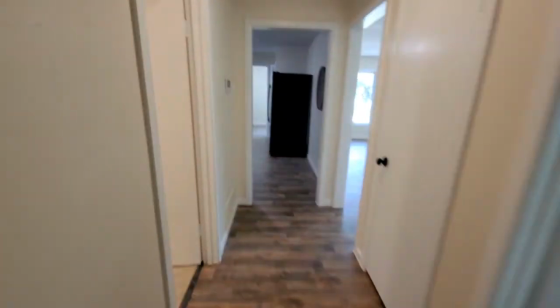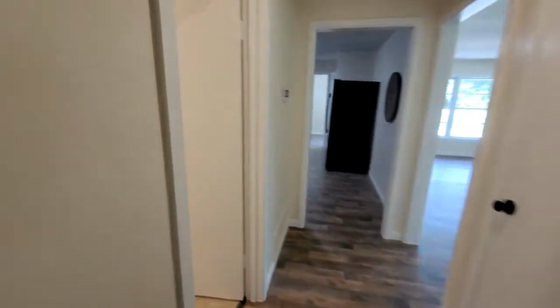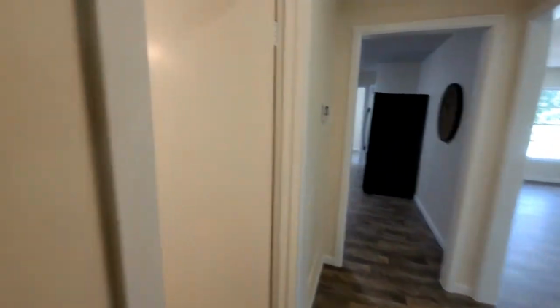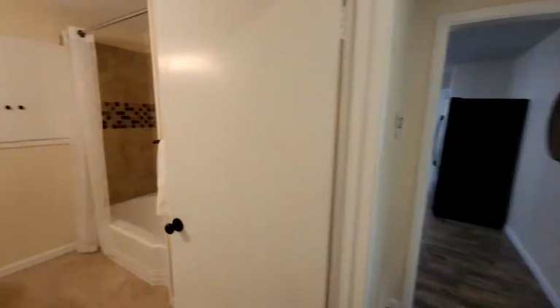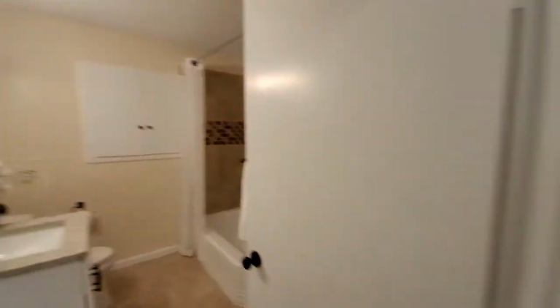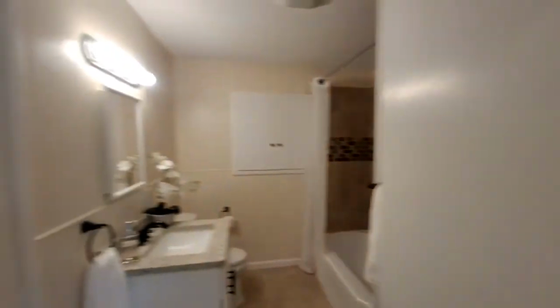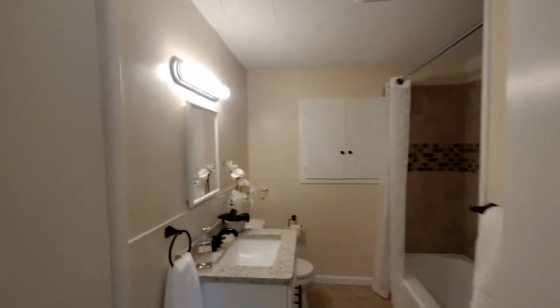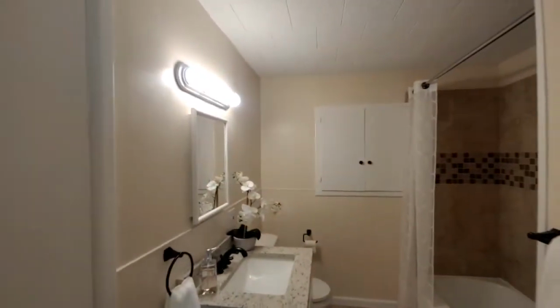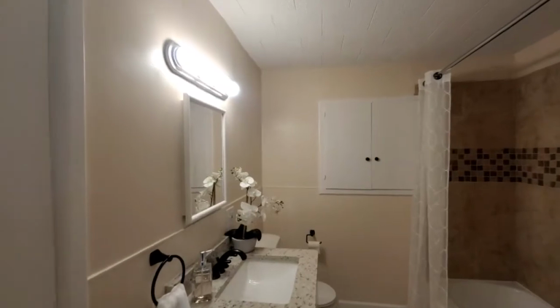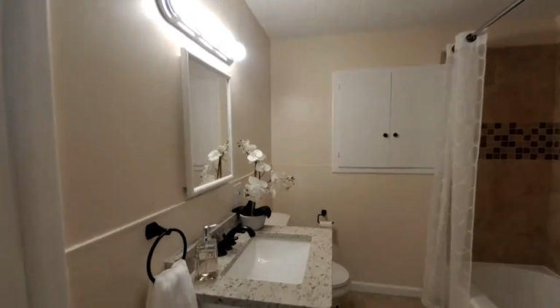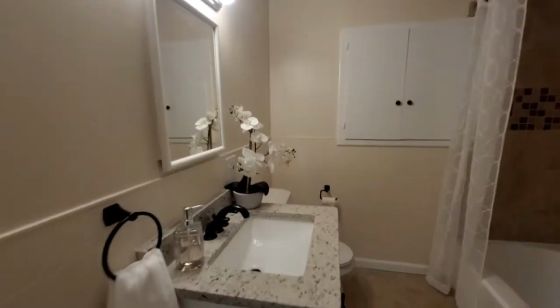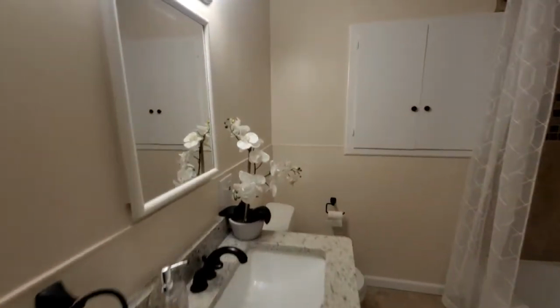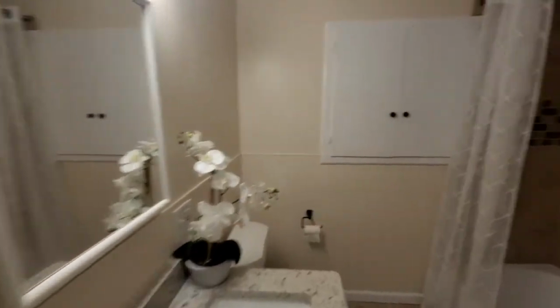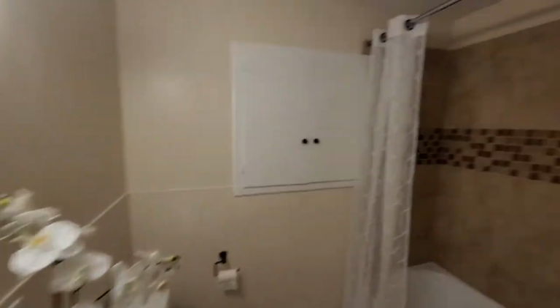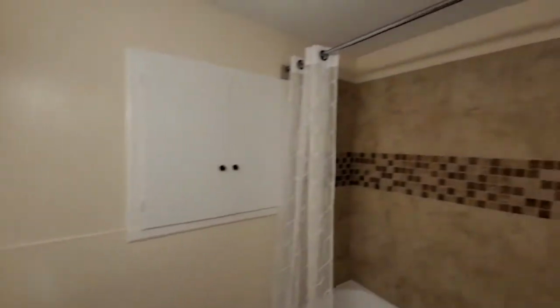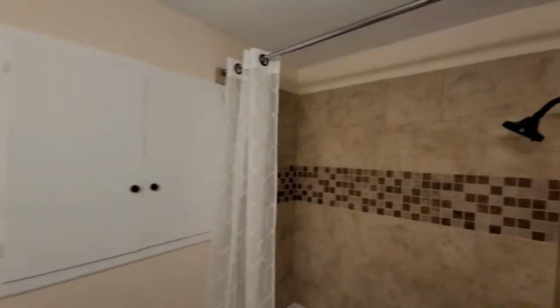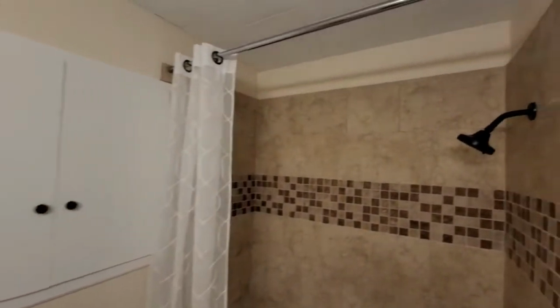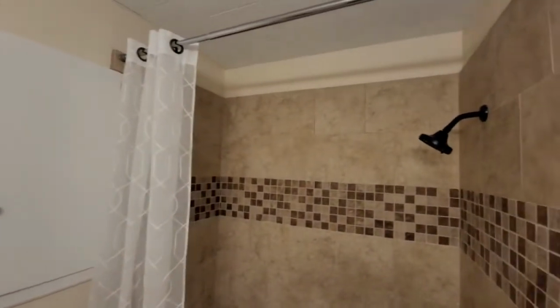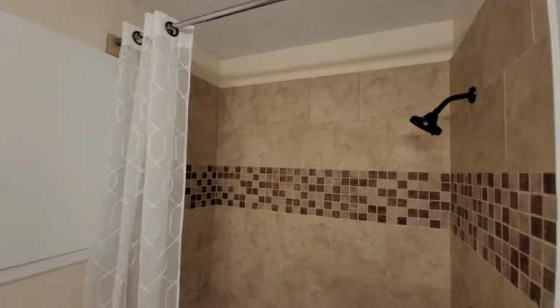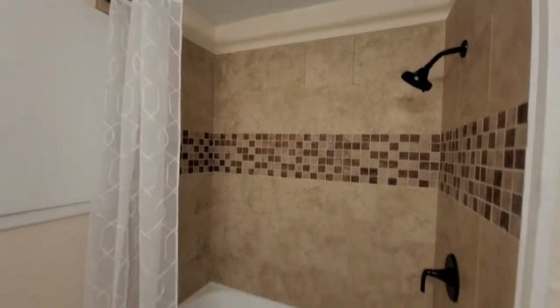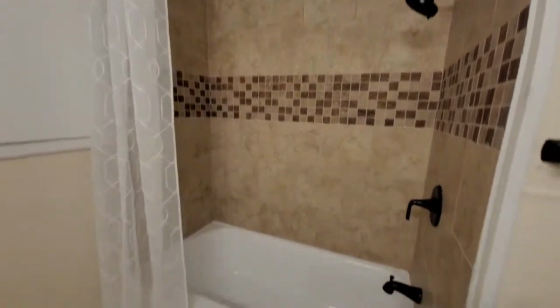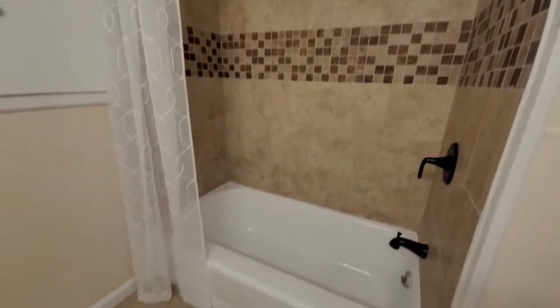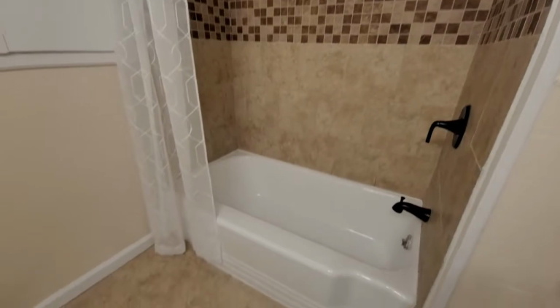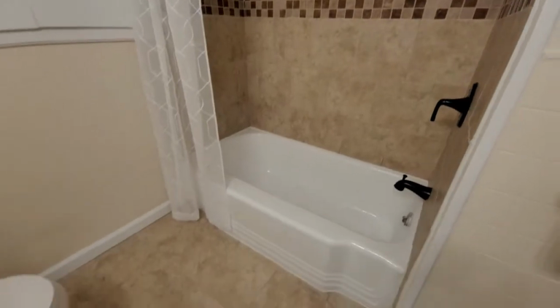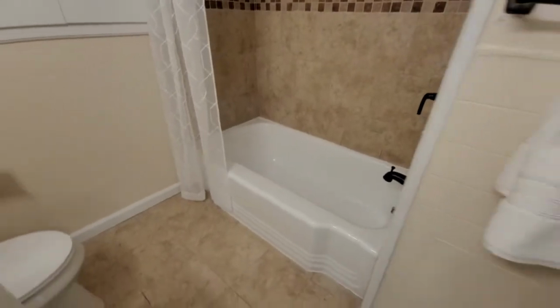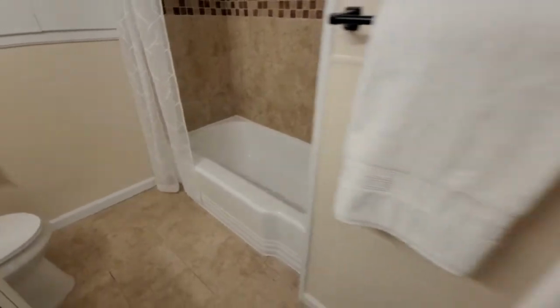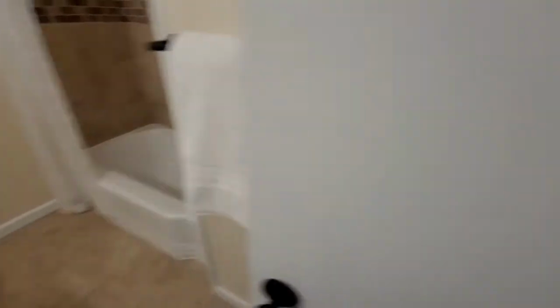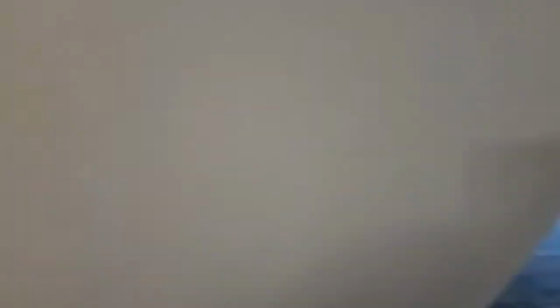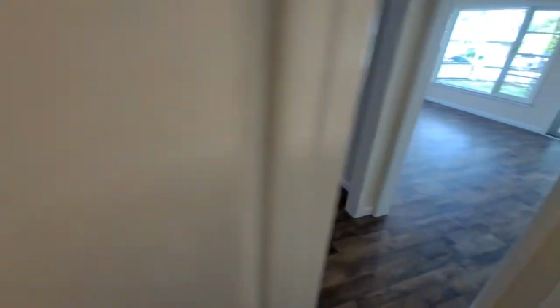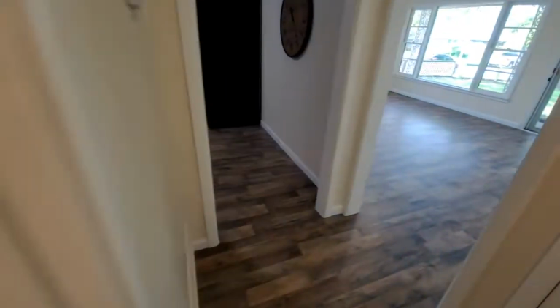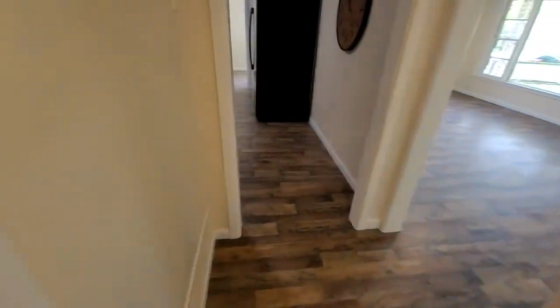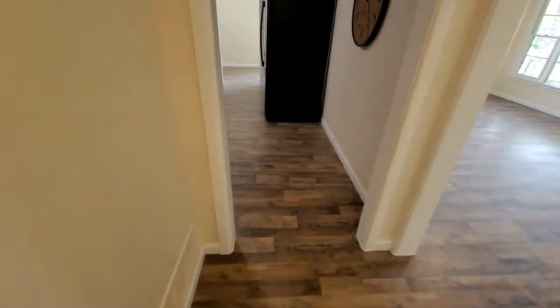Down the hallway and to the left is a newly remodeled bathroom dedicated just for these two bedrooms. New granite, new showers, new fixtures, new everything.